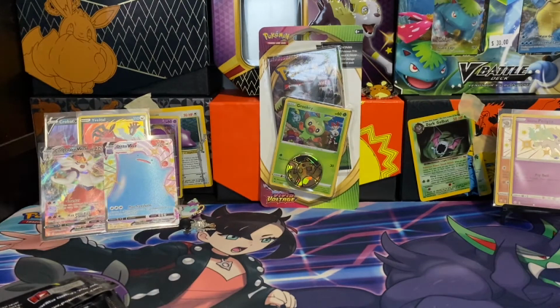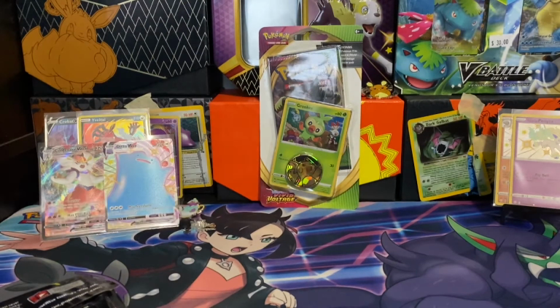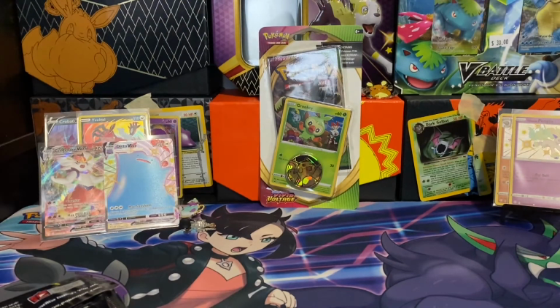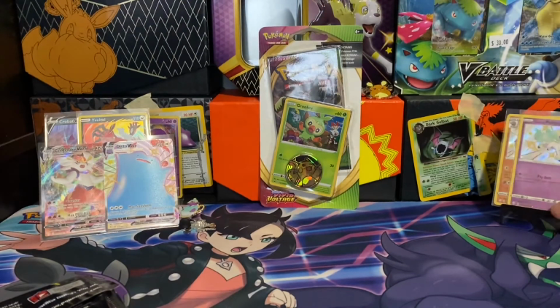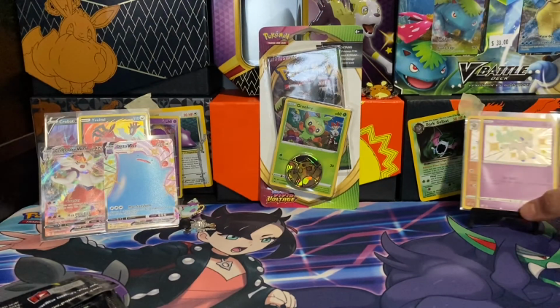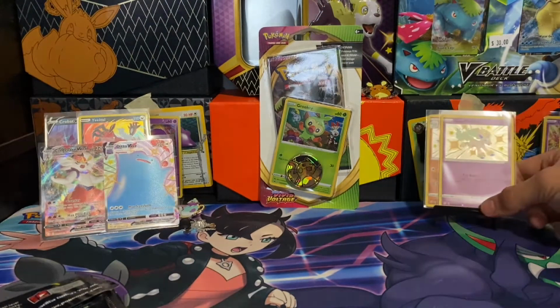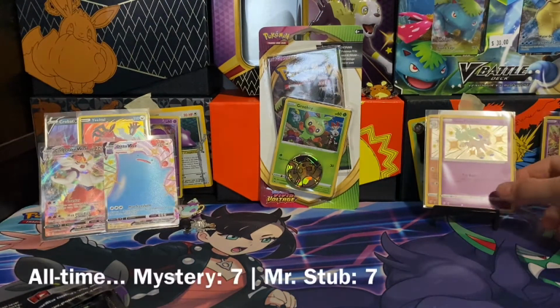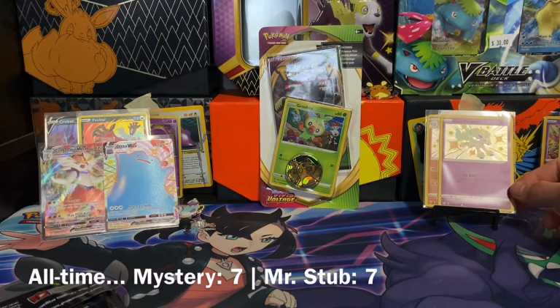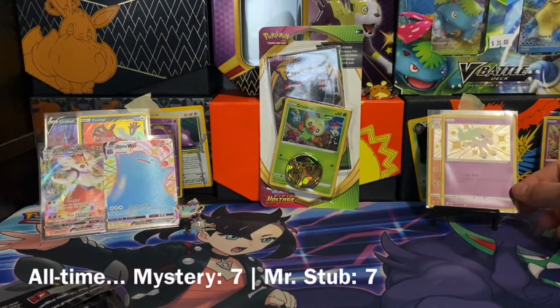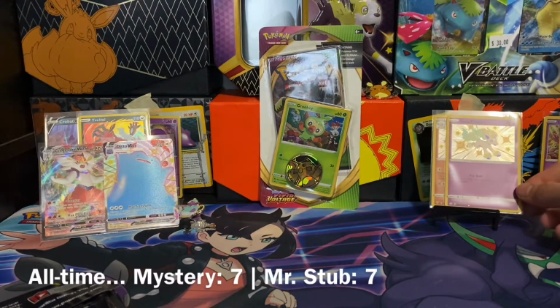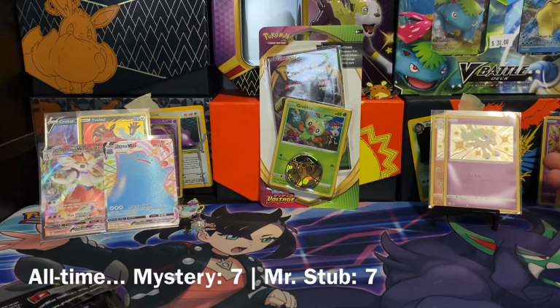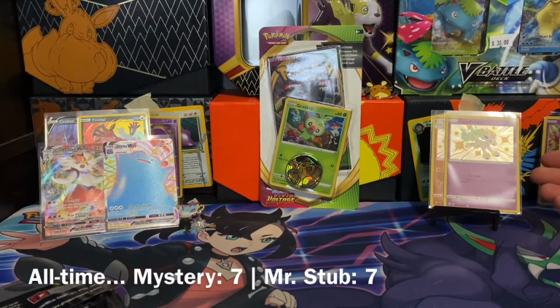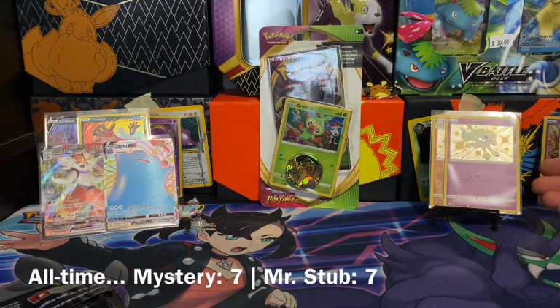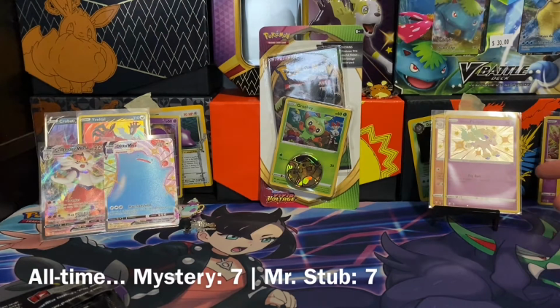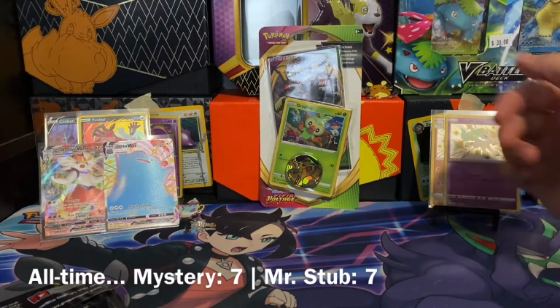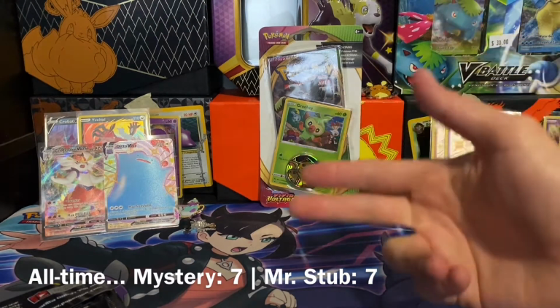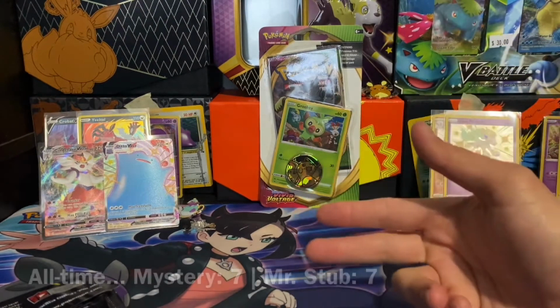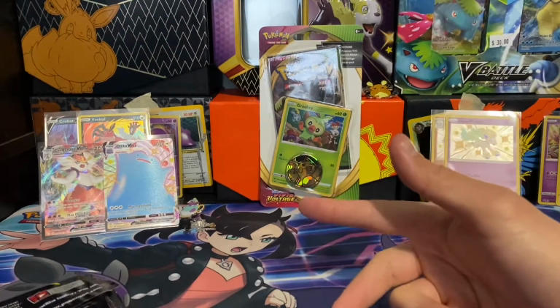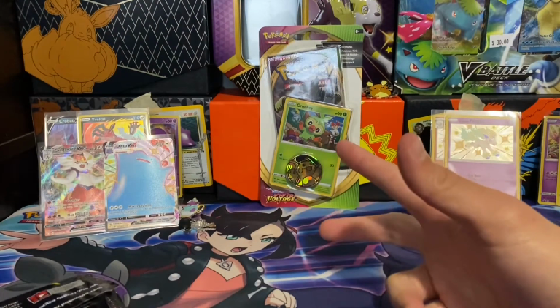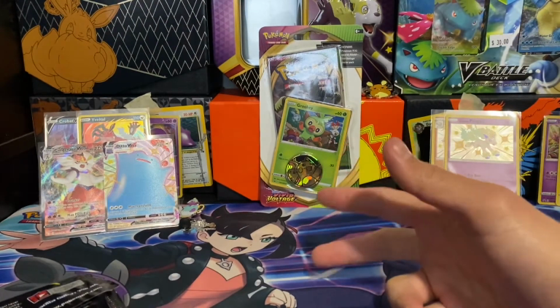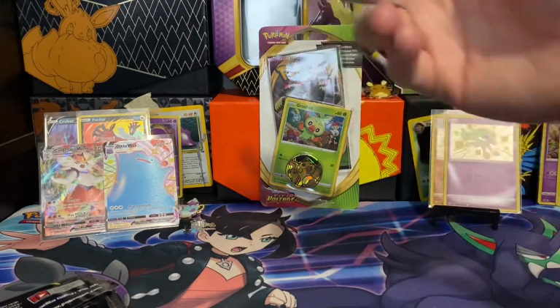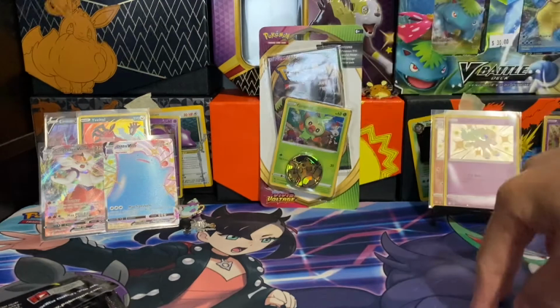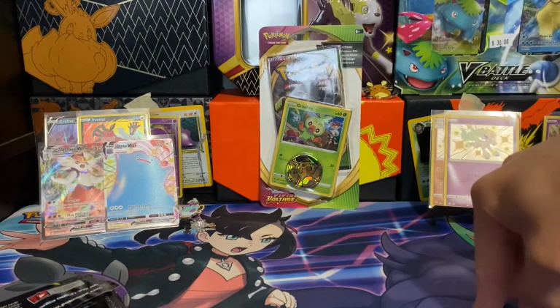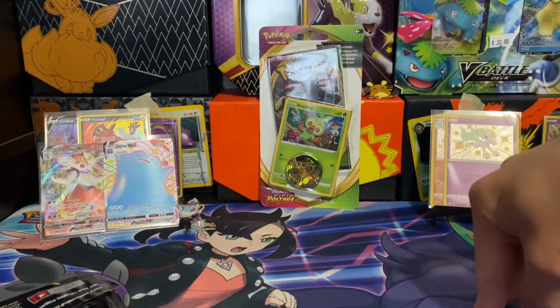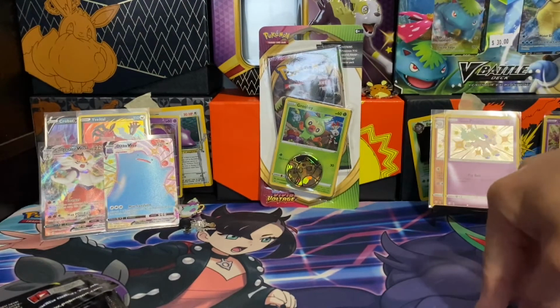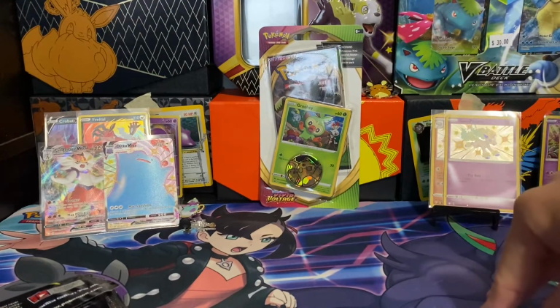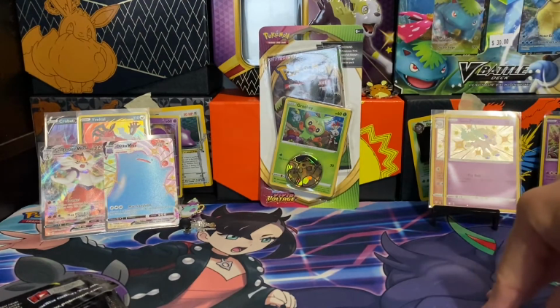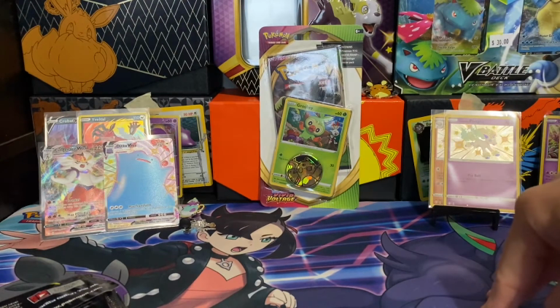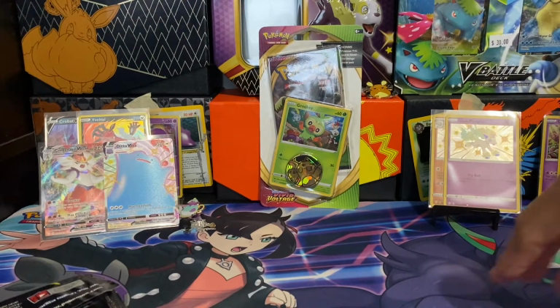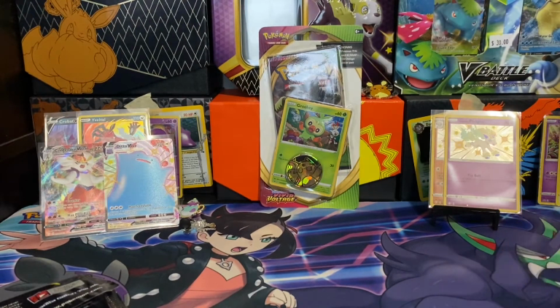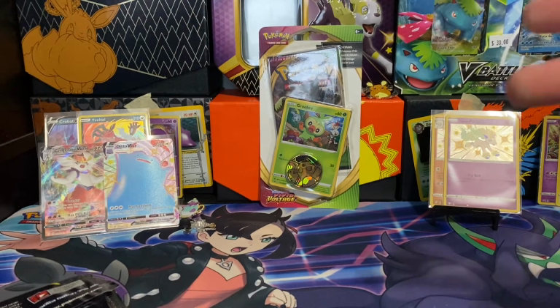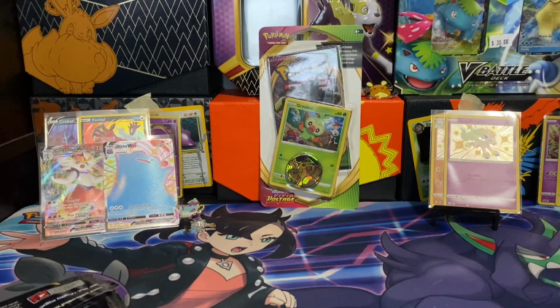So I will definitely be conceding defeat — there's really no summary required. You can see my two shinies here, which are very nice: the Galarian Ponyta. Ditto VMAX is up there, that Cinderace VMAX is beautiful. Amazing Rare Yveltal. And then the Crobat V — still very playable, even though it is a reprint.